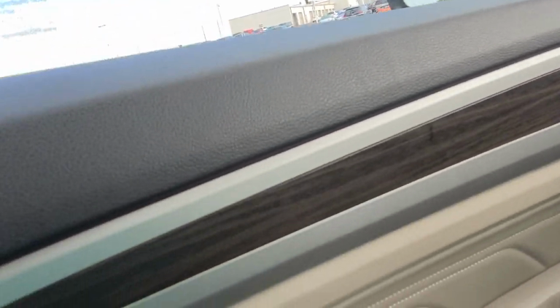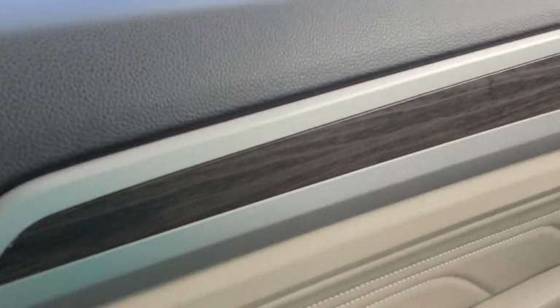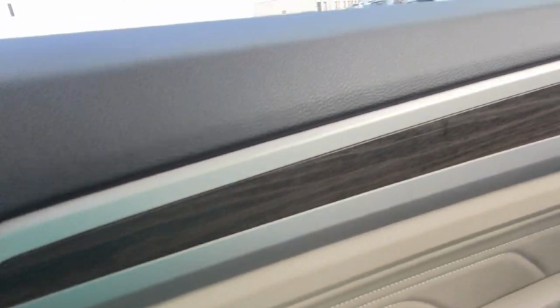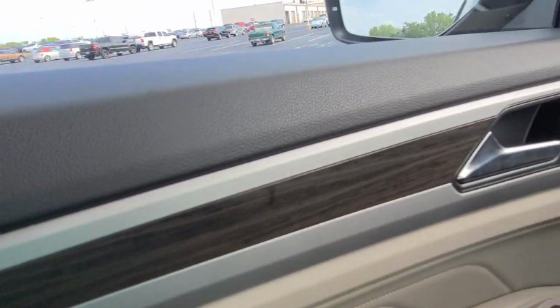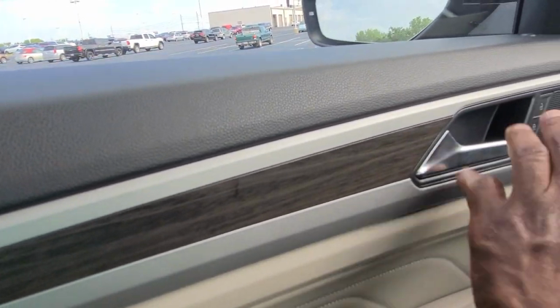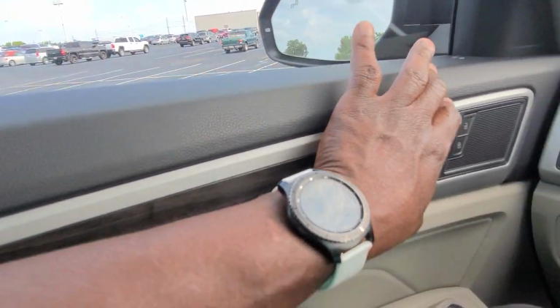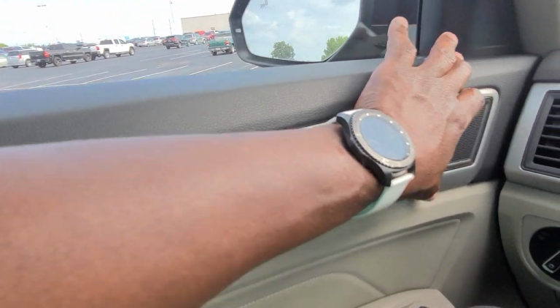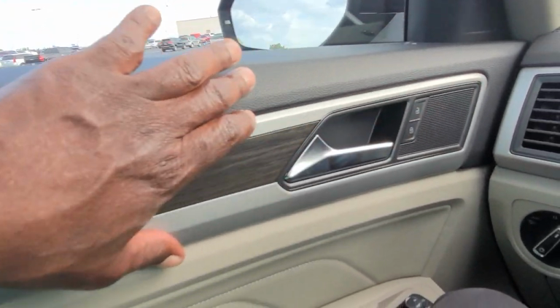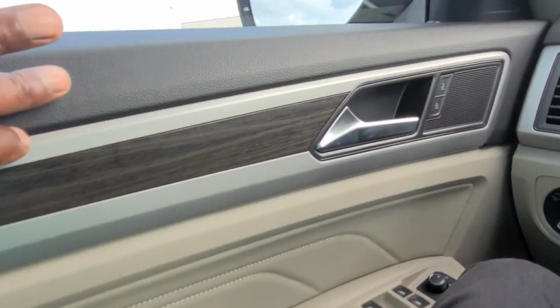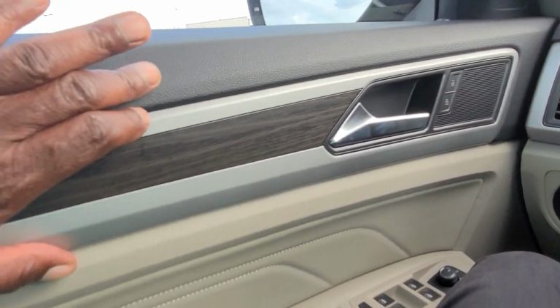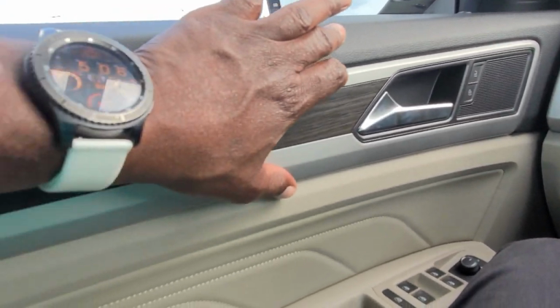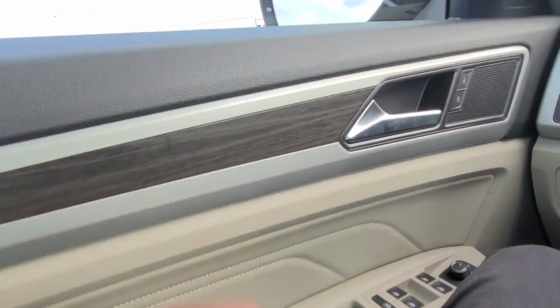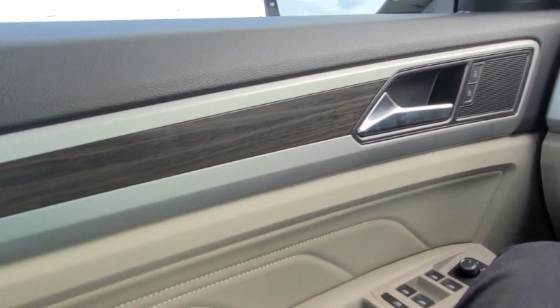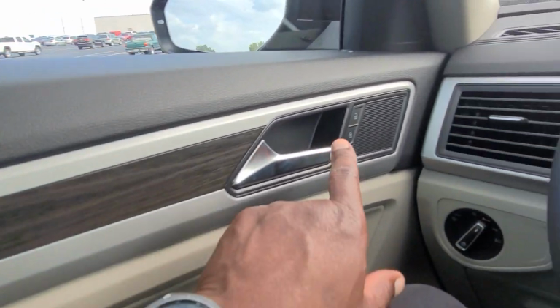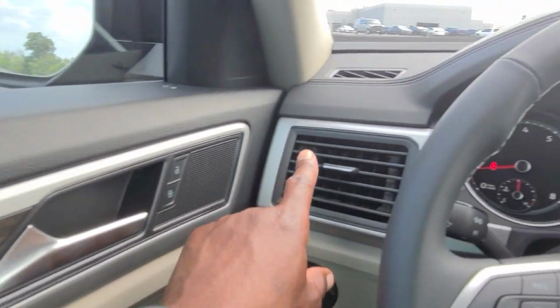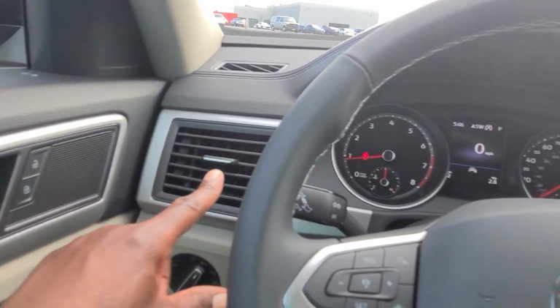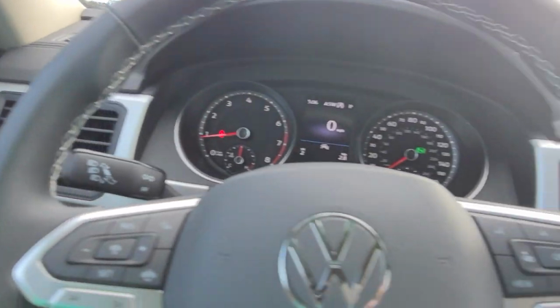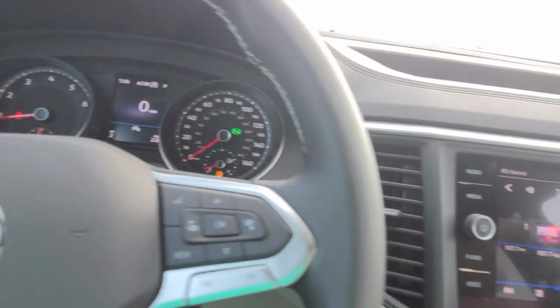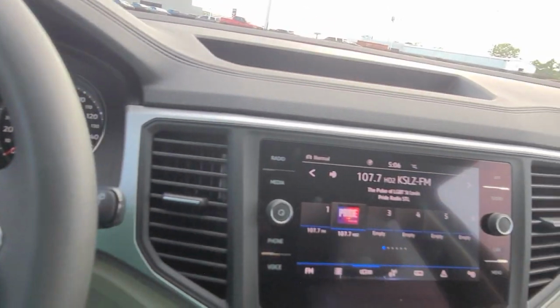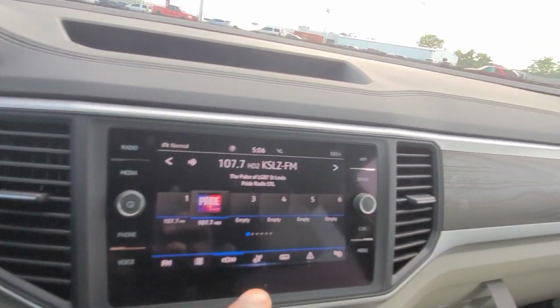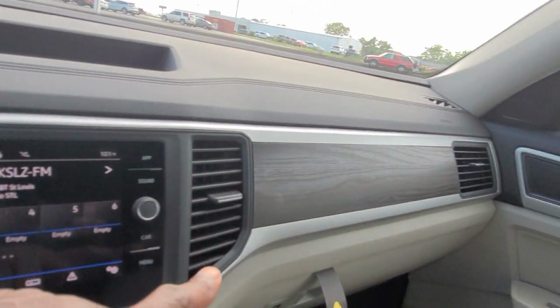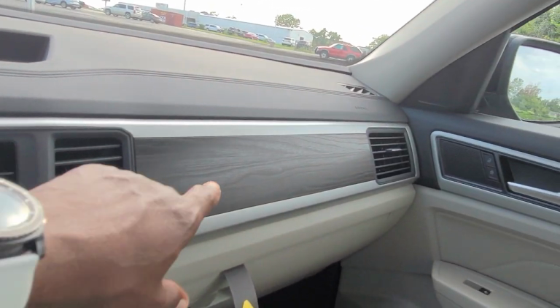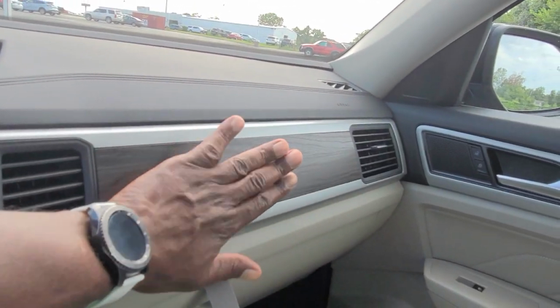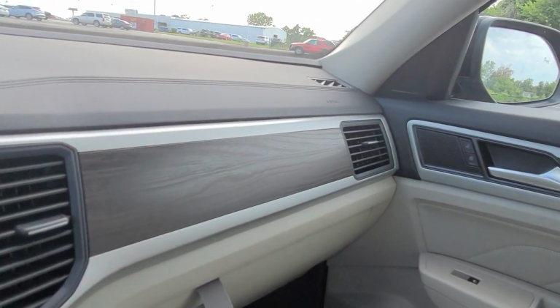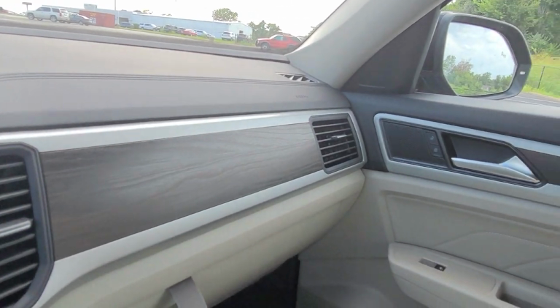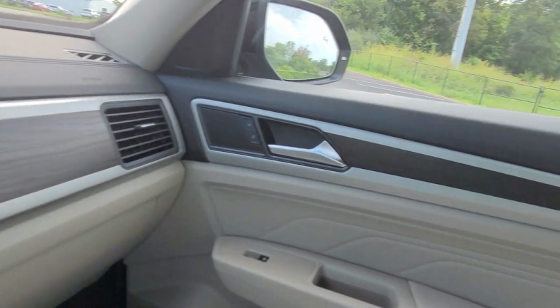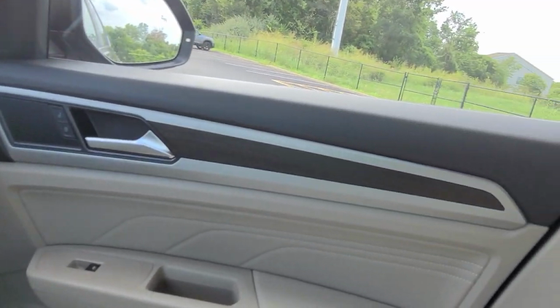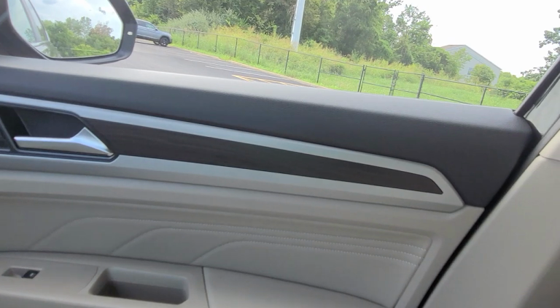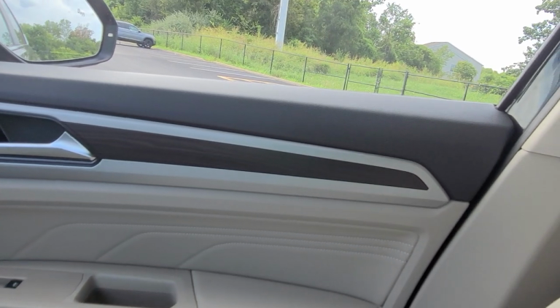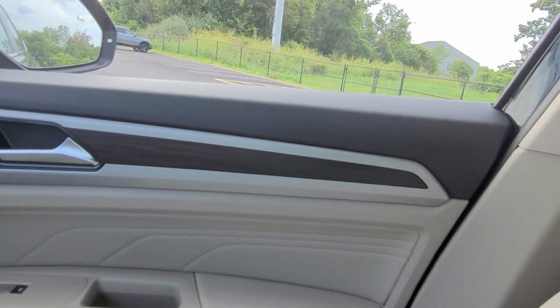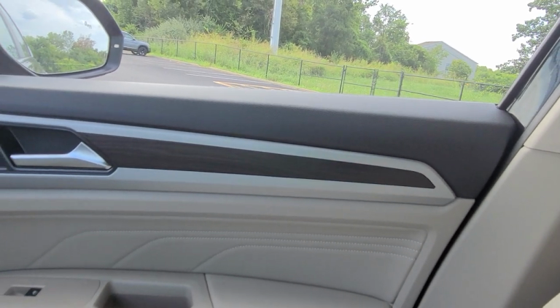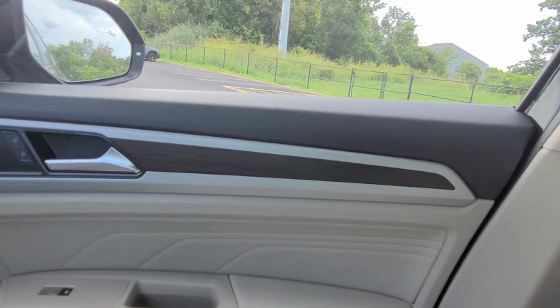Wood grain interior on the door here surrounded by this flat silver finish right here. That continues around the vents here. The vents go across to the other side, with wood grain right here and then over into the passenger side door as well.